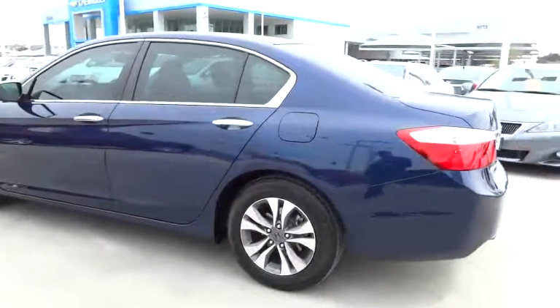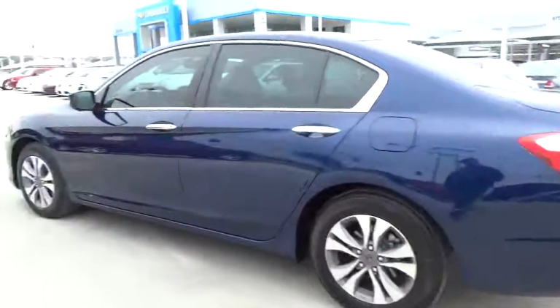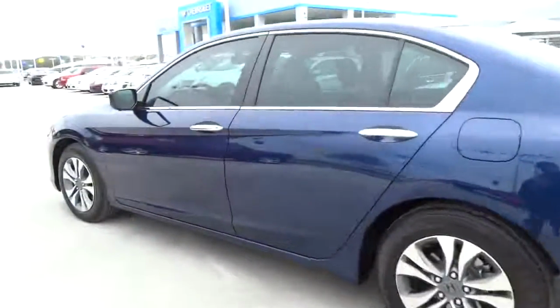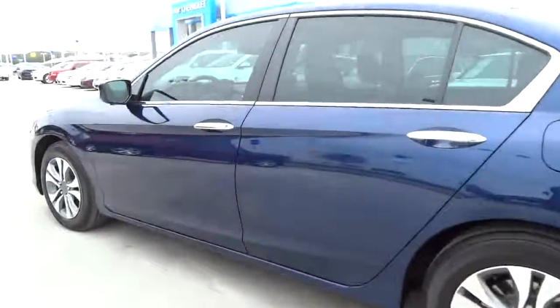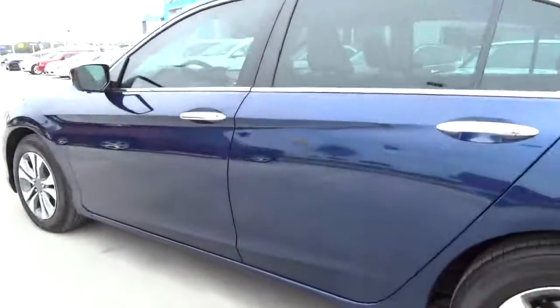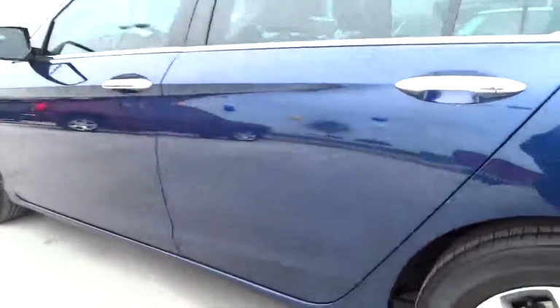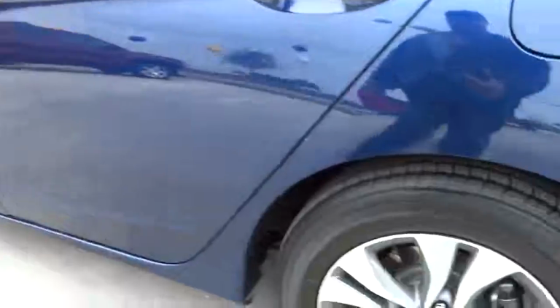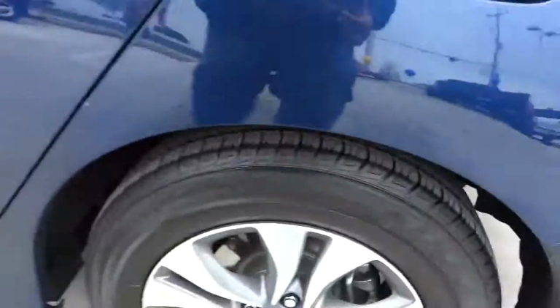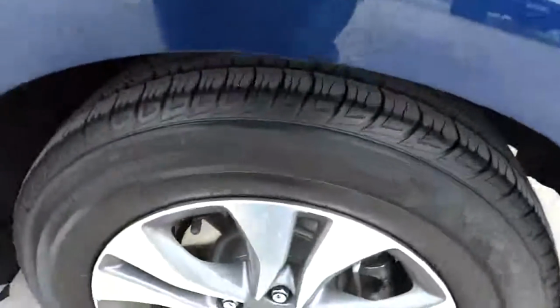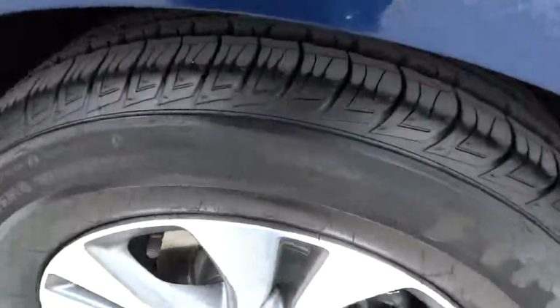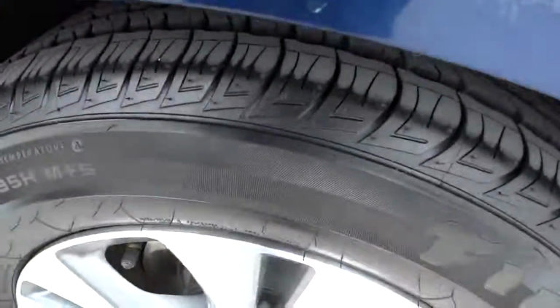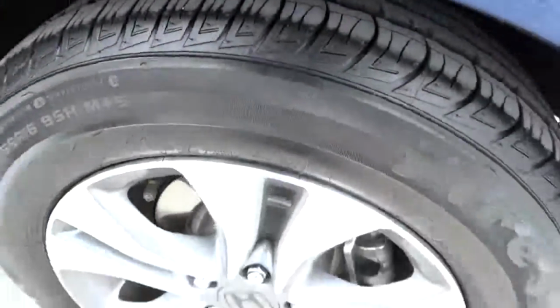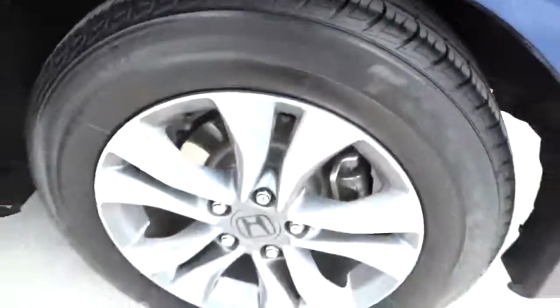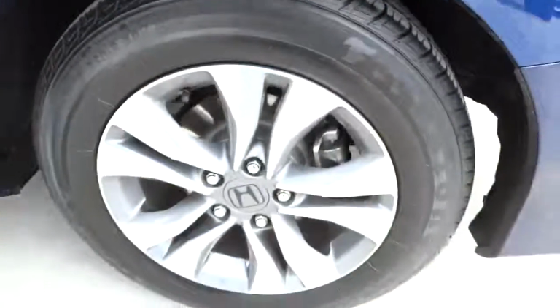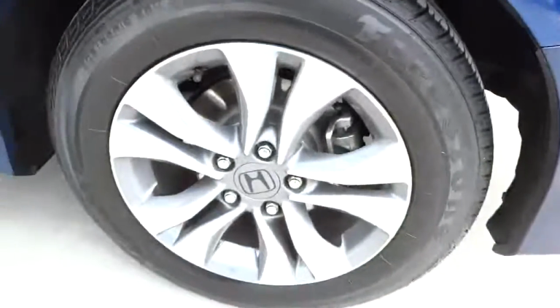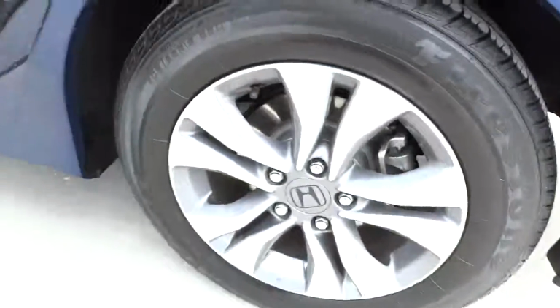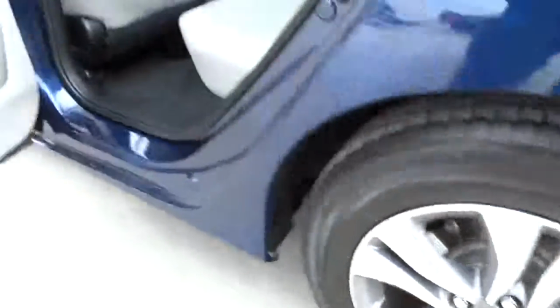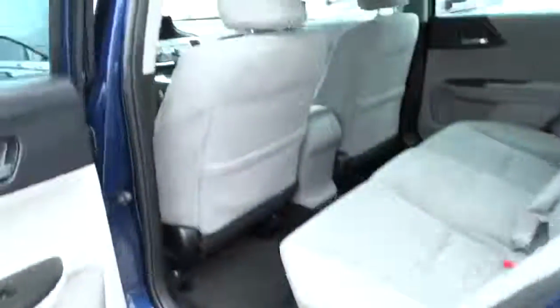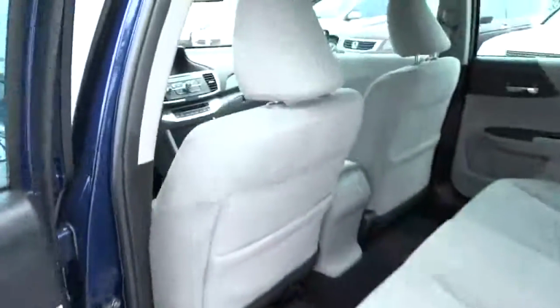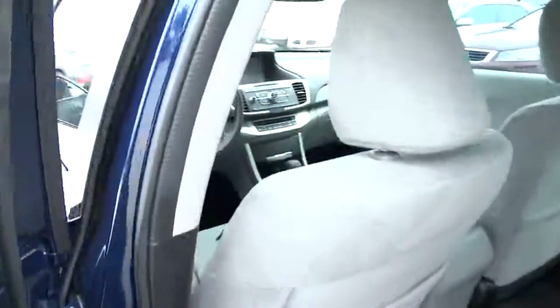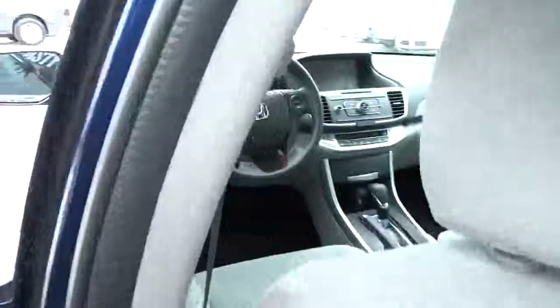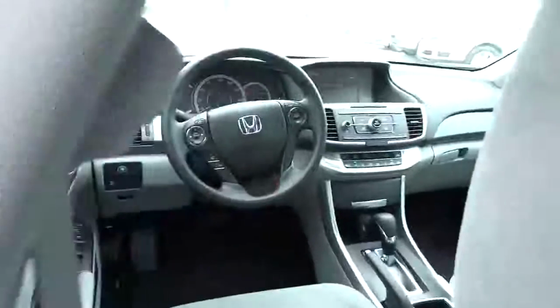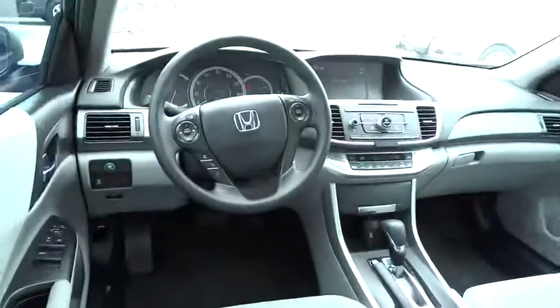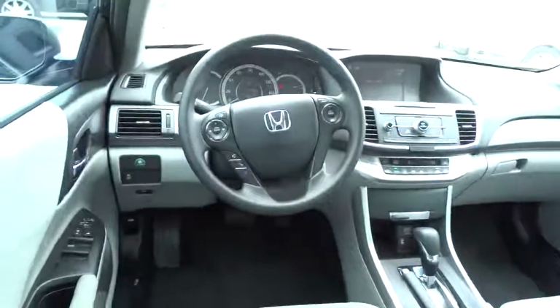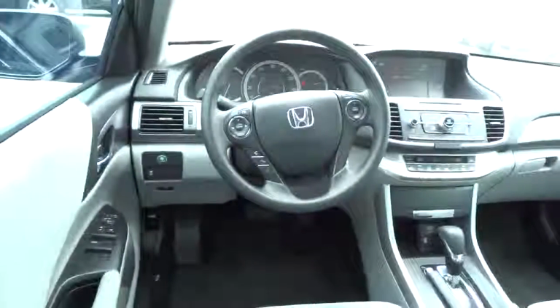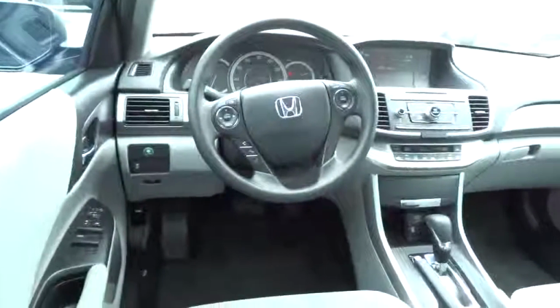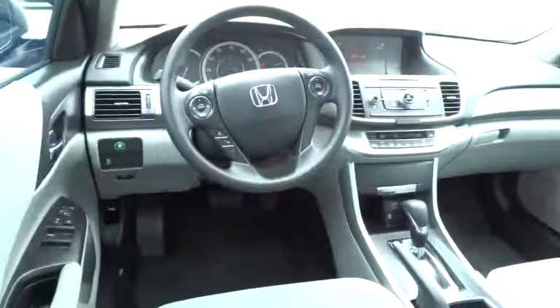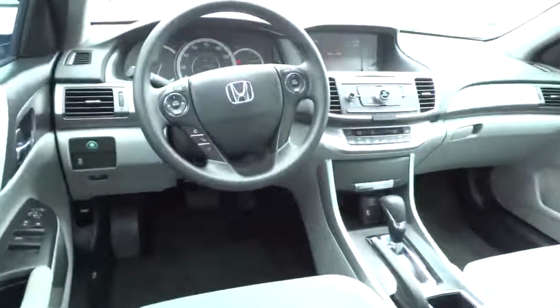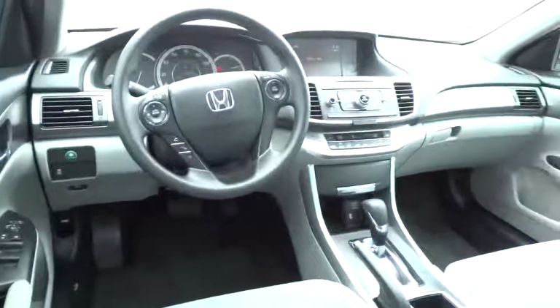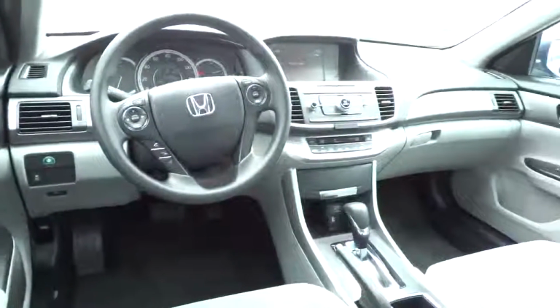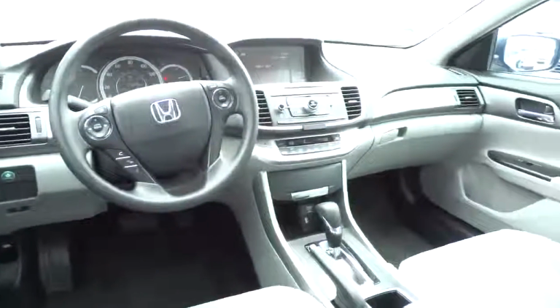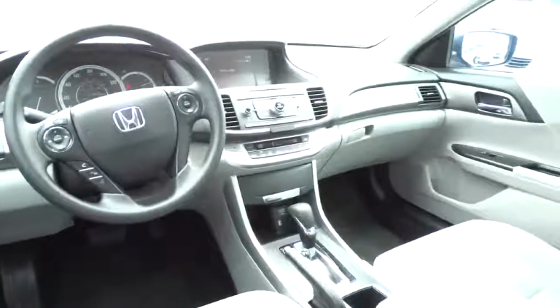Power windows, daytime running lights, speed proportional power steering, tachometer, heads up display, power mirrors, privacy glass, rear parking aid, remote window operation.